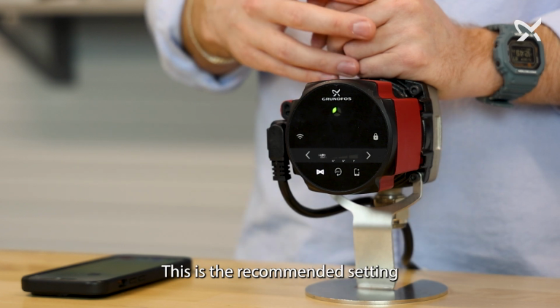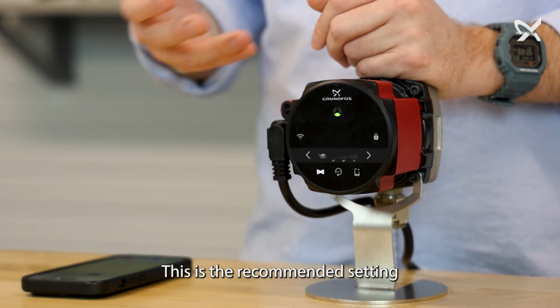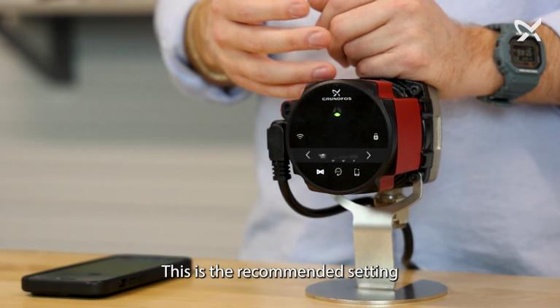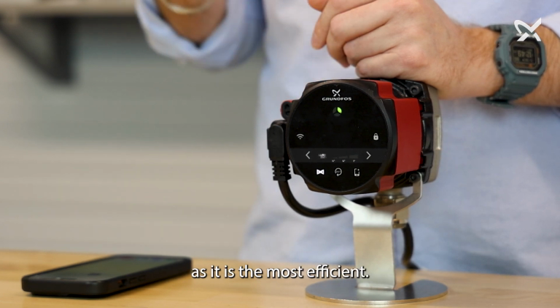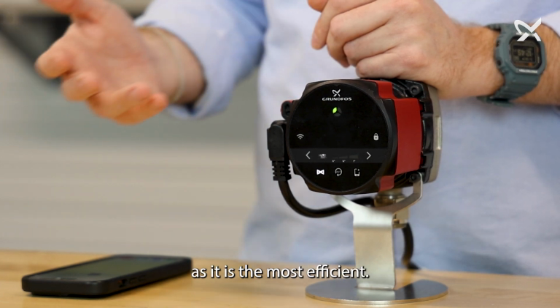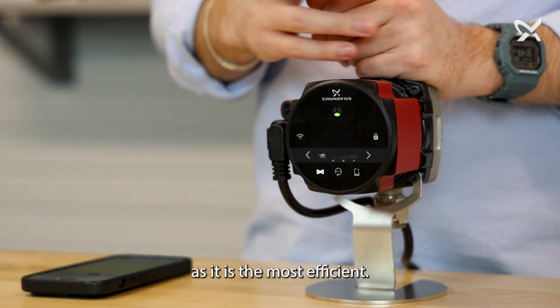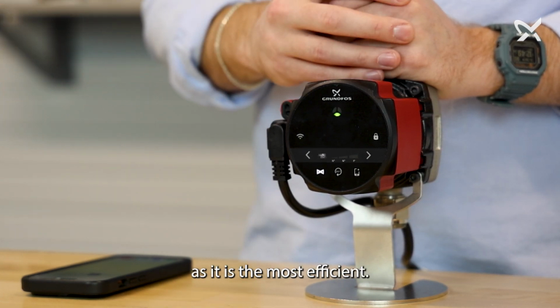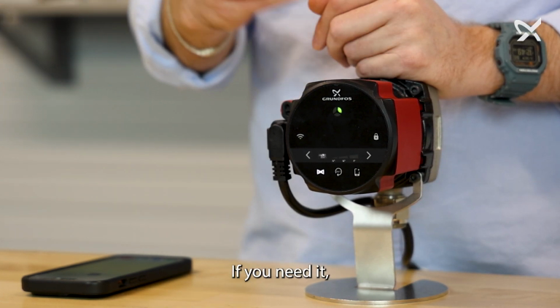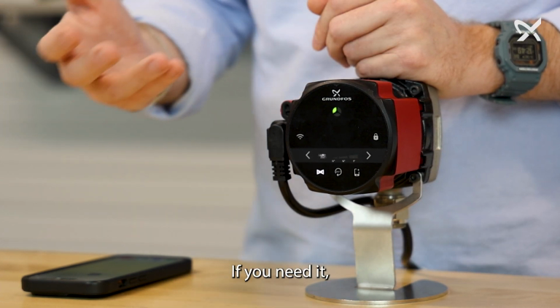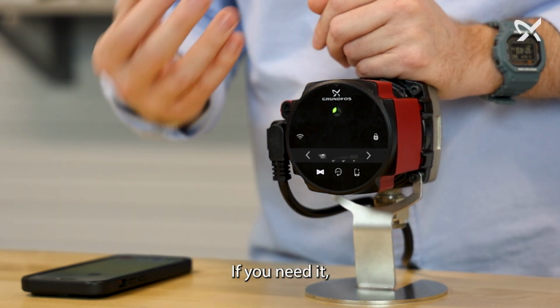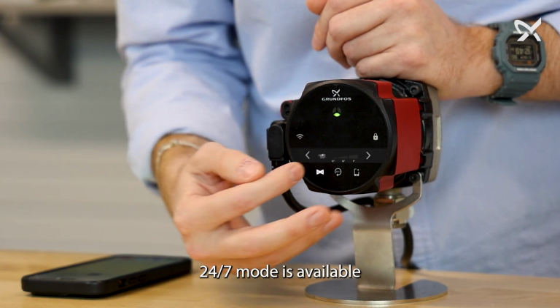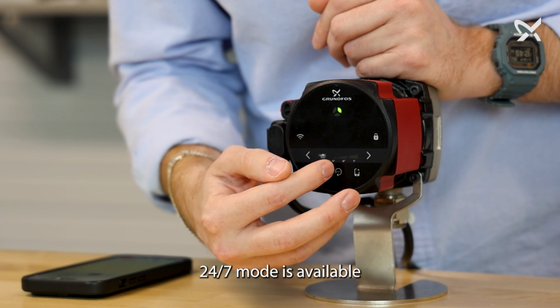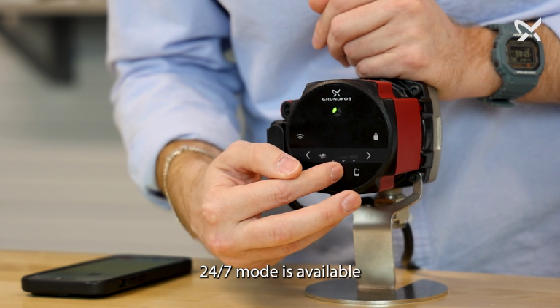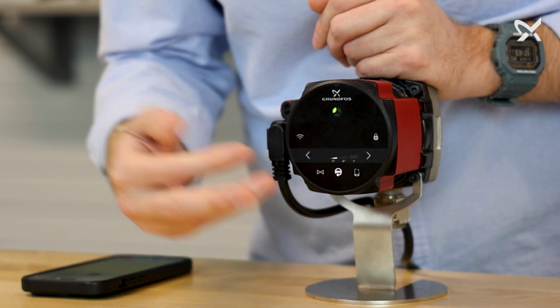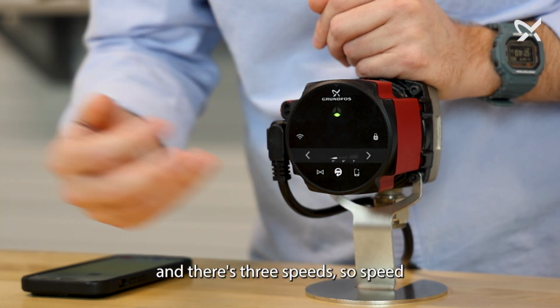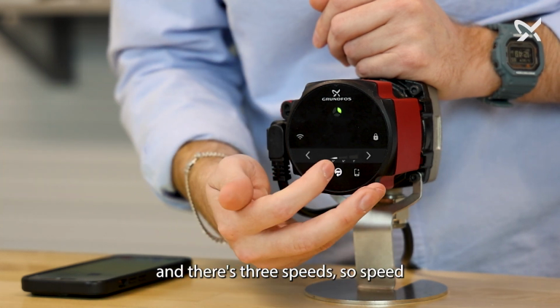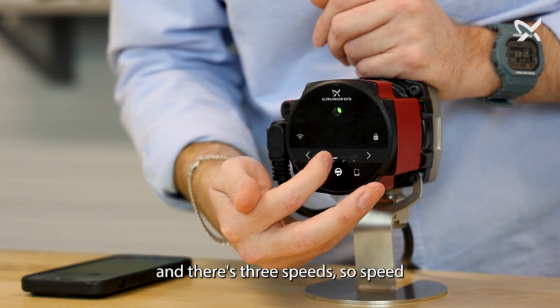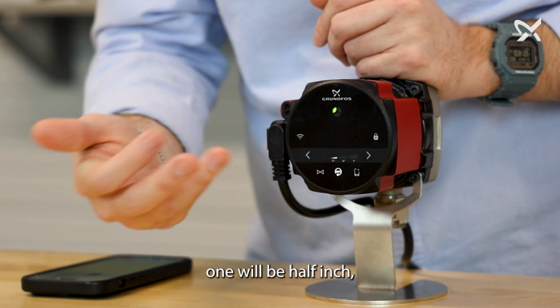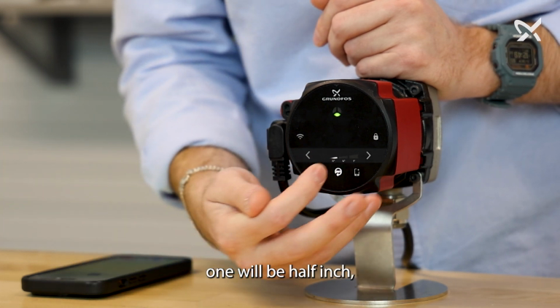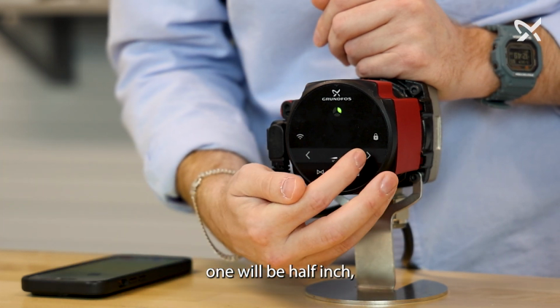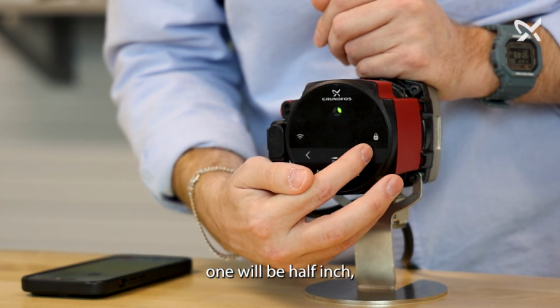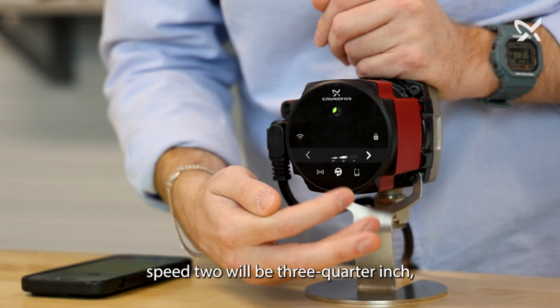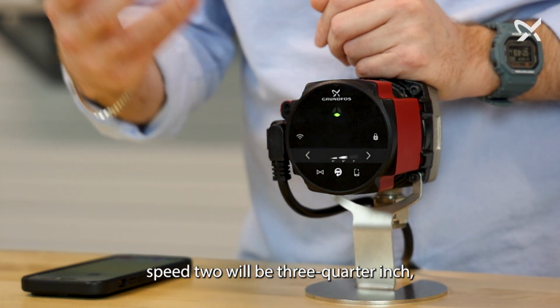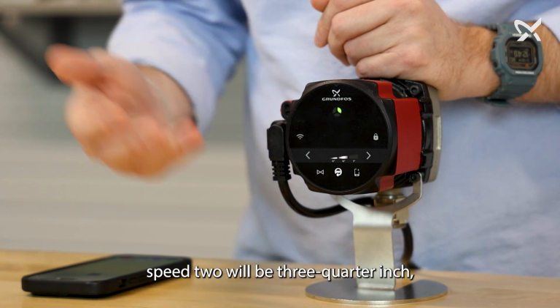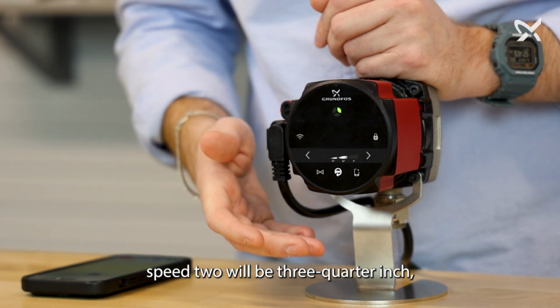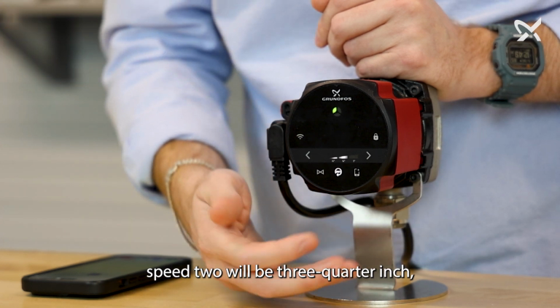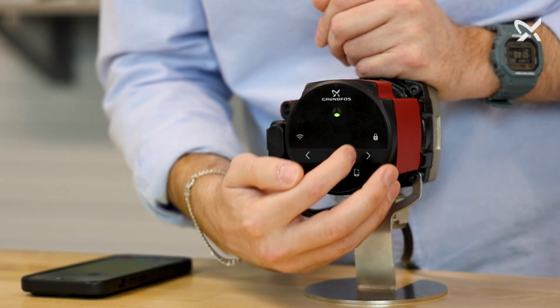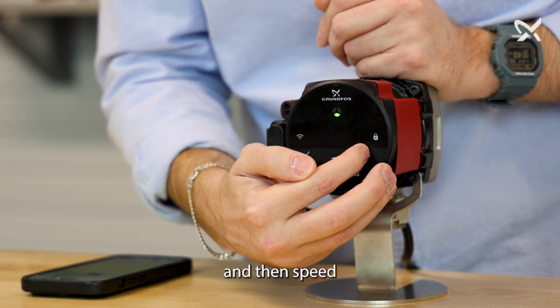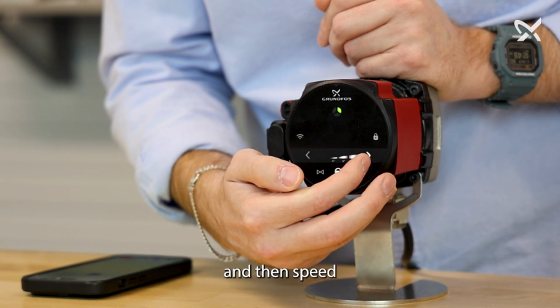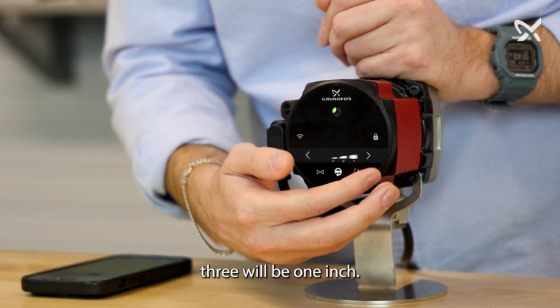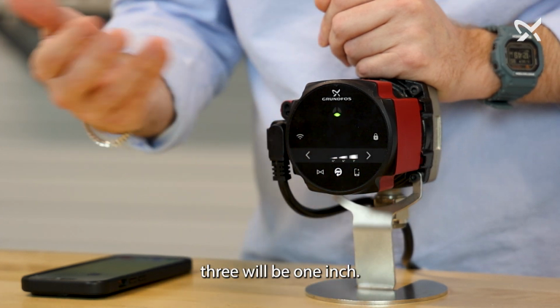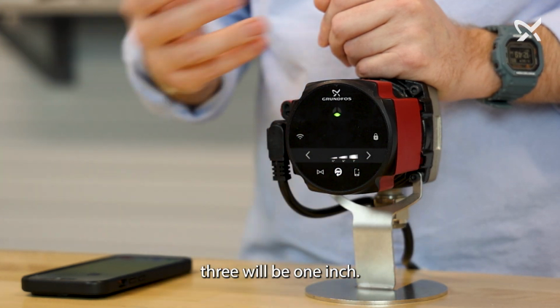This is our recommended setting as it is the most efficient. If you need it, 24-7 mode is available, and there are three speeds: speed one will be half inch, speed two will be three quarter inch, and speed three will be one inch.